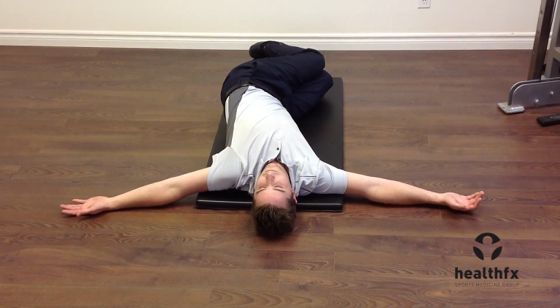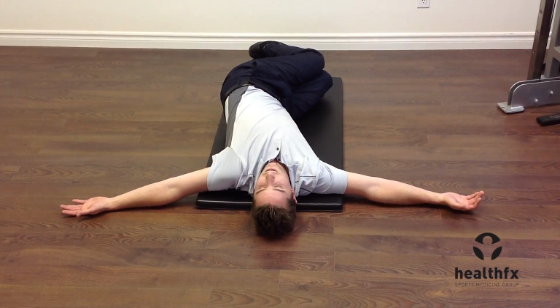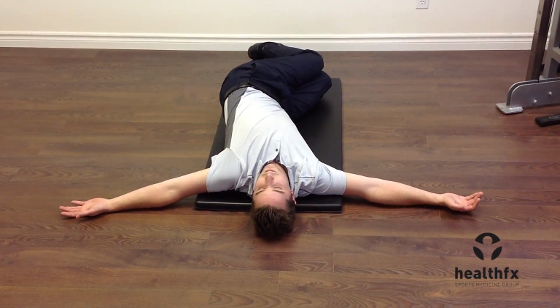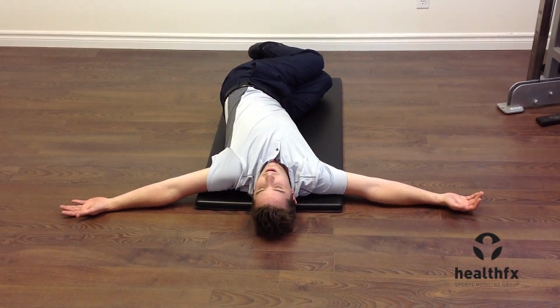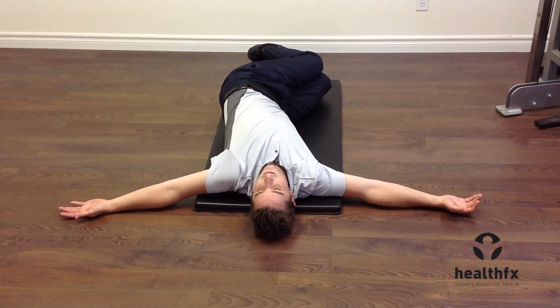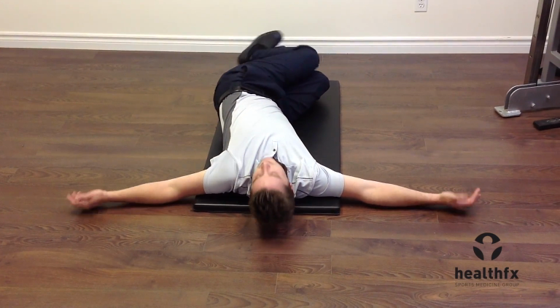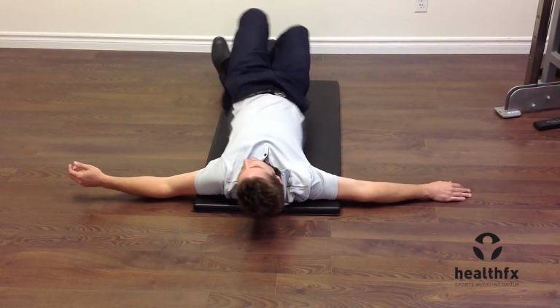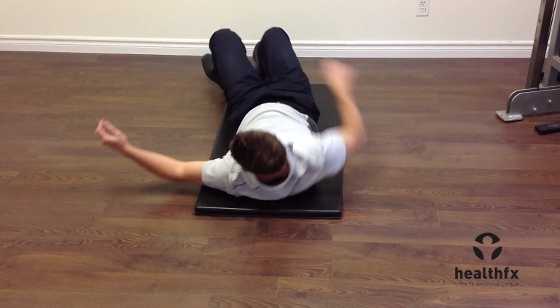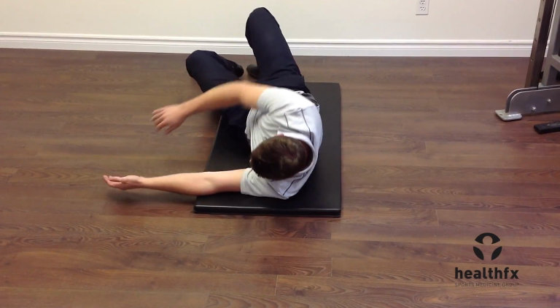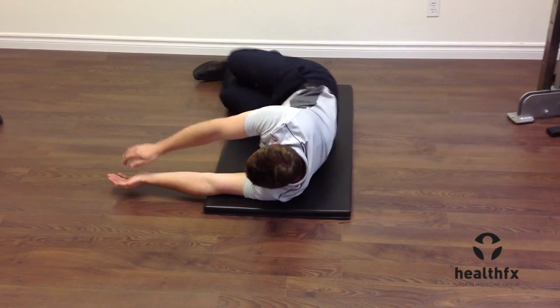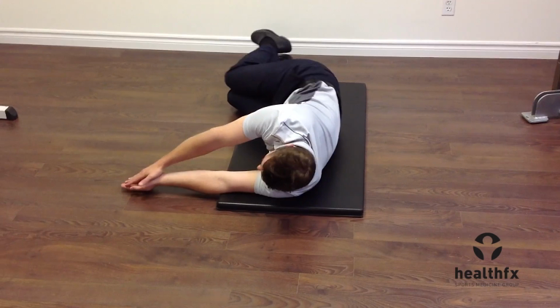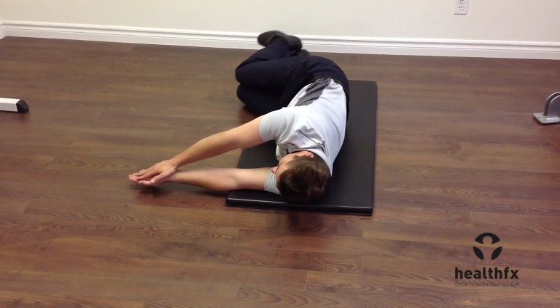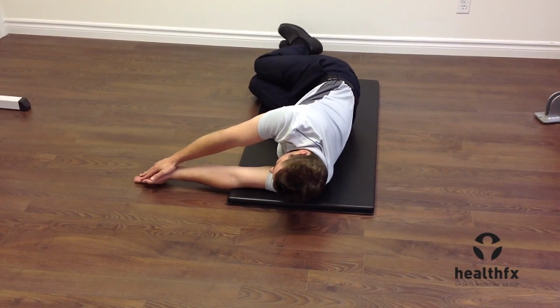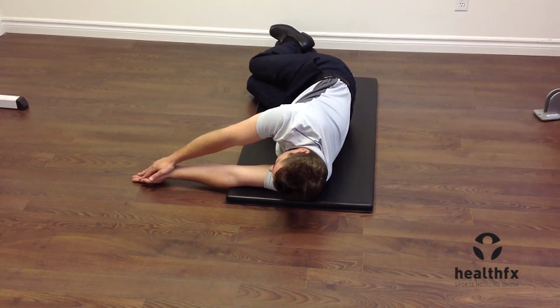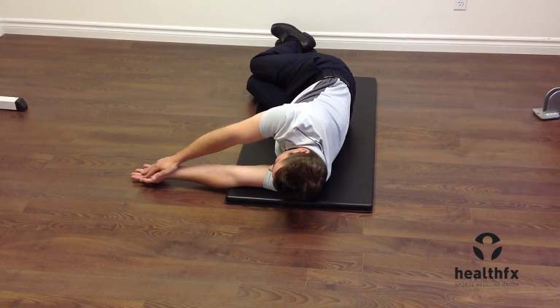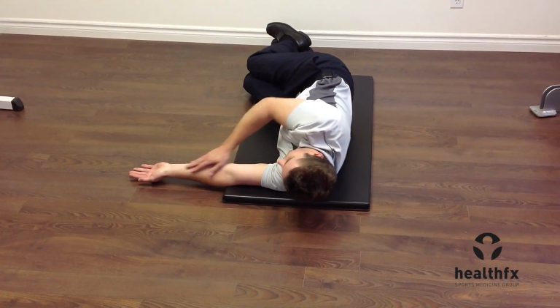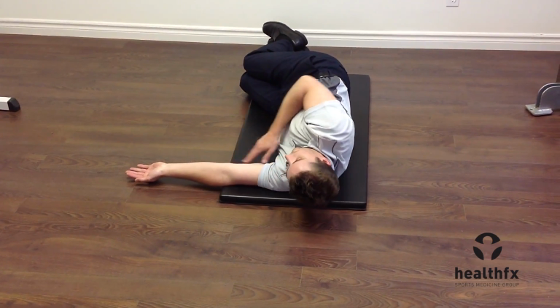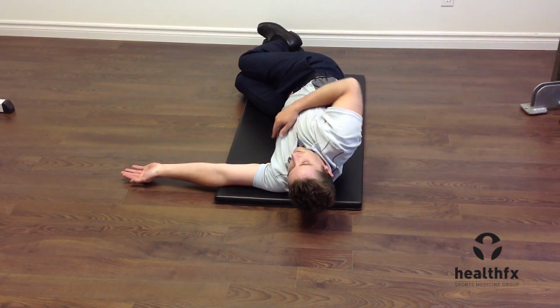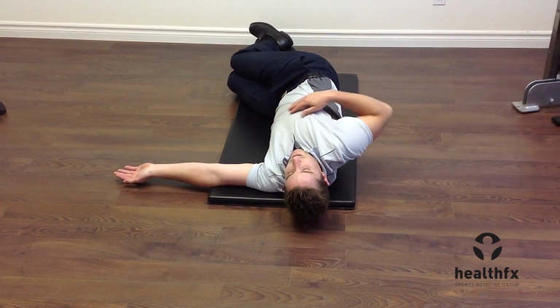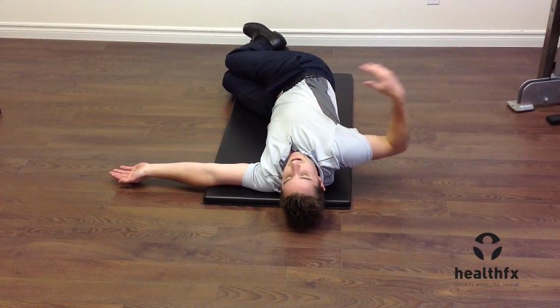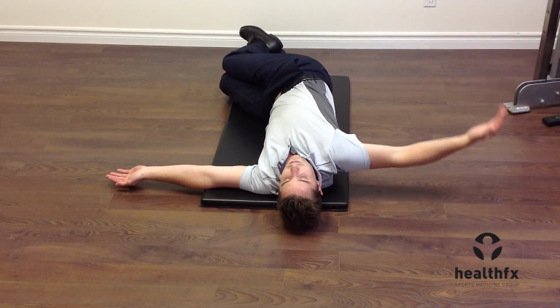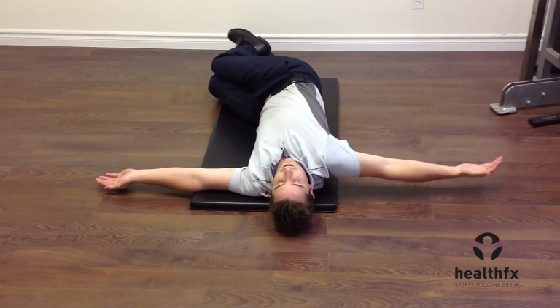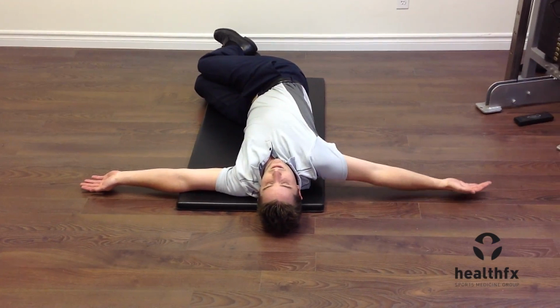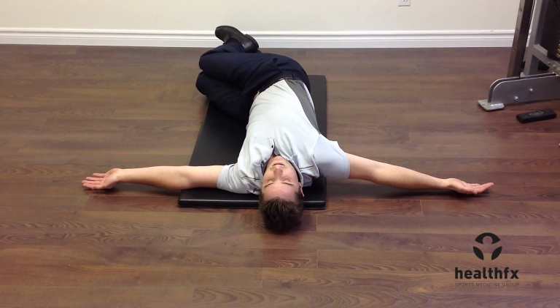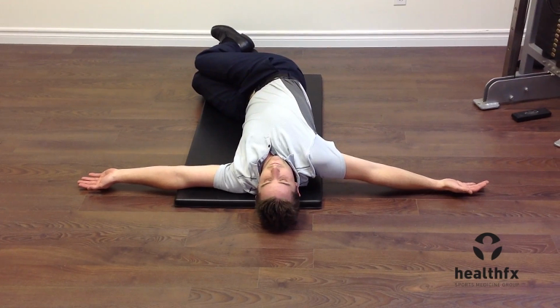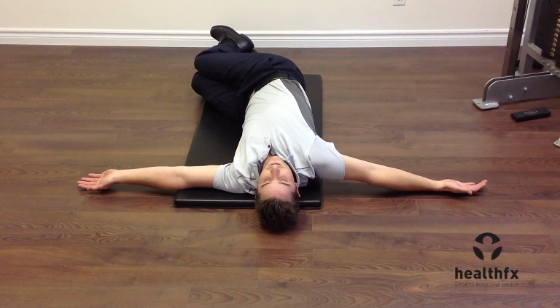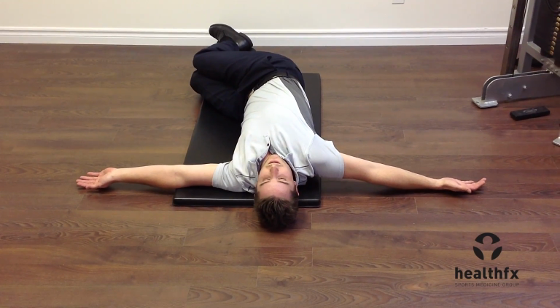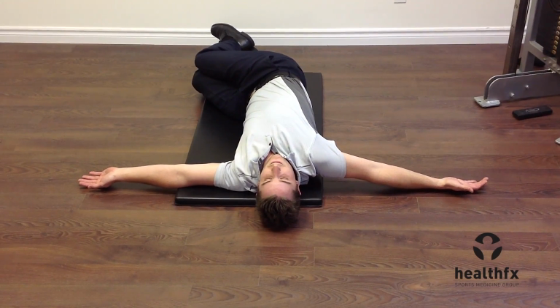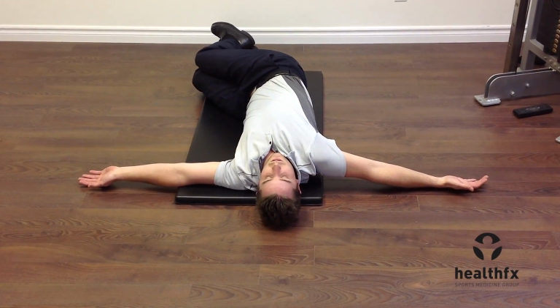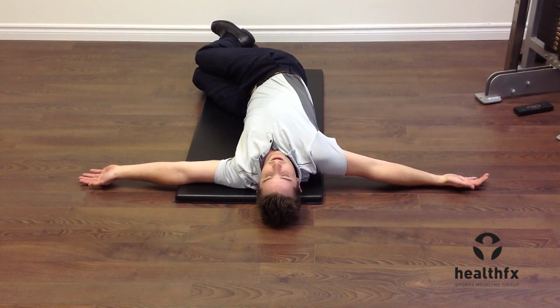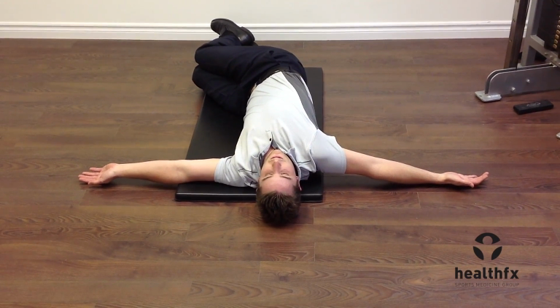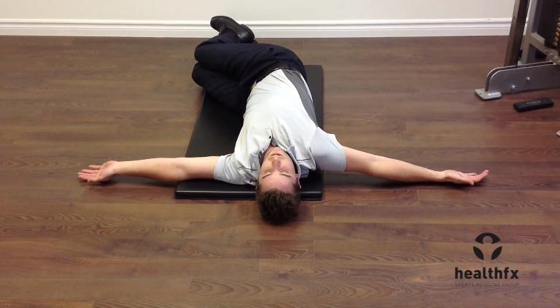Then you can switch sides. On the opposite side, hands start together. You walk that arm across your chest, the arm outstretches, and your focus is on trying to get that shoulder blade down to the floor.